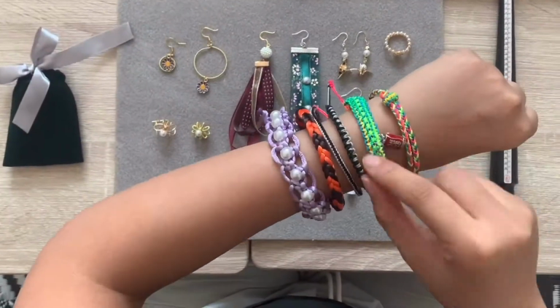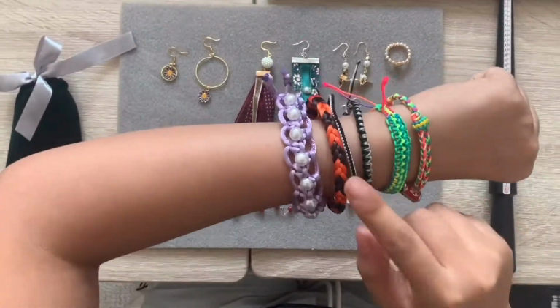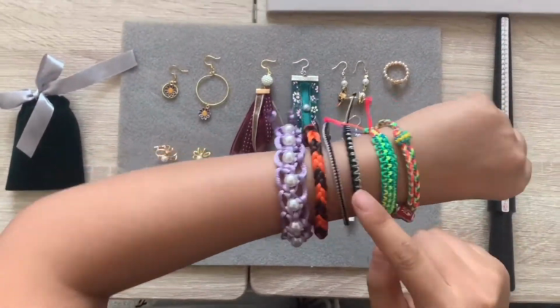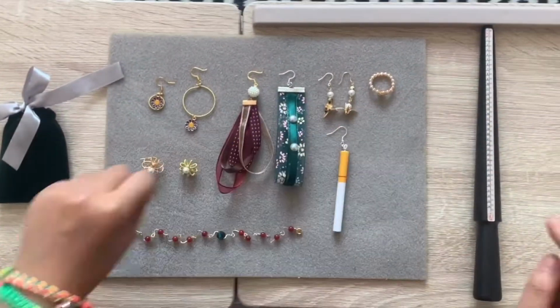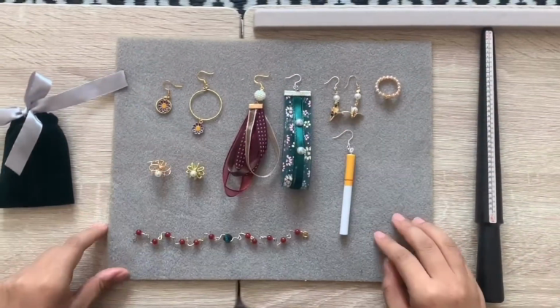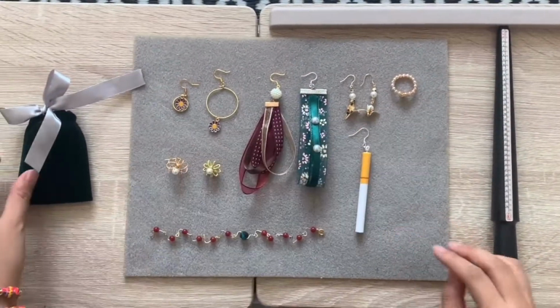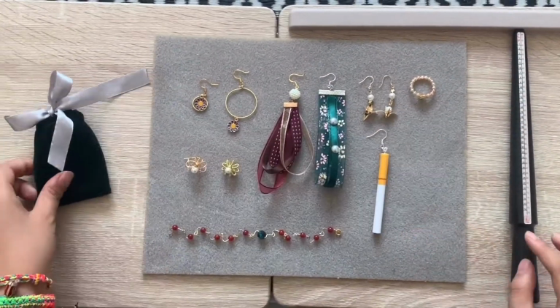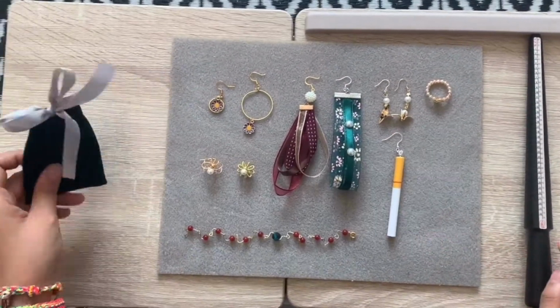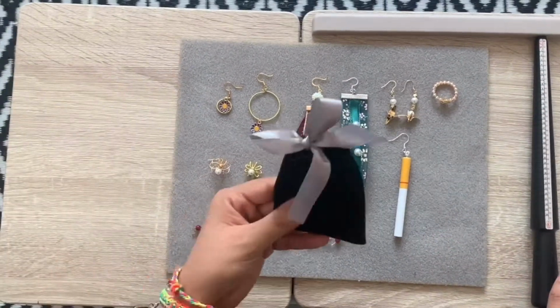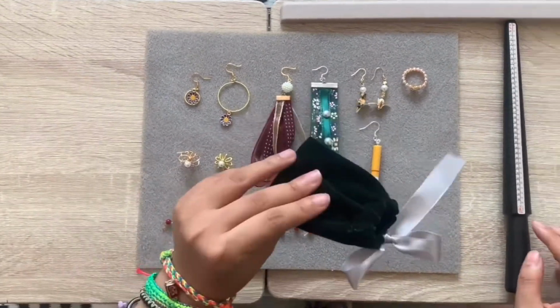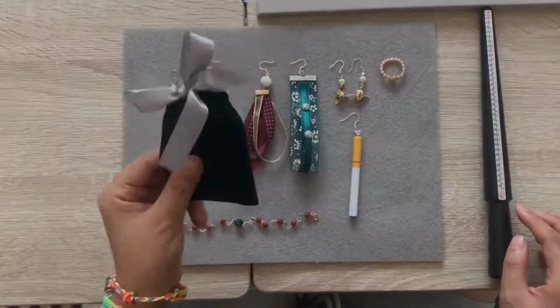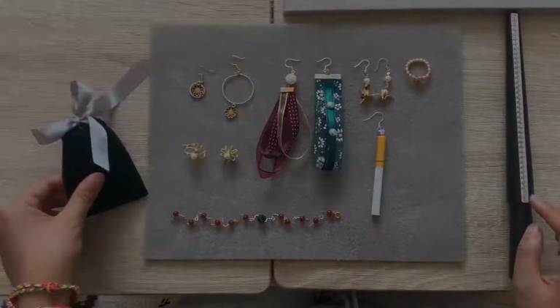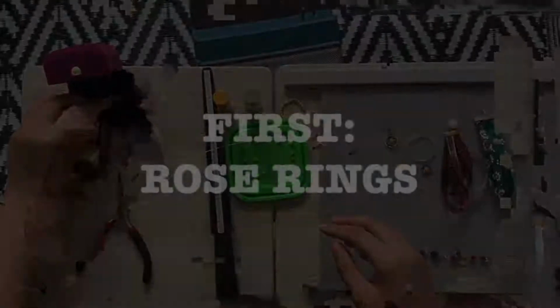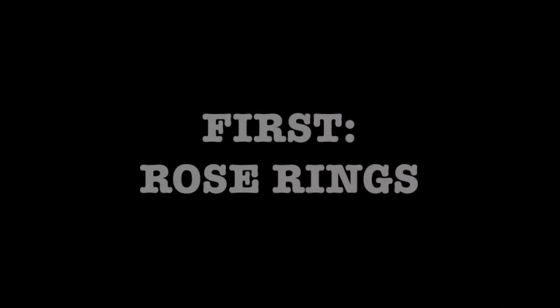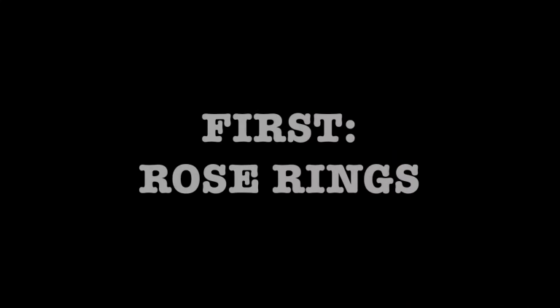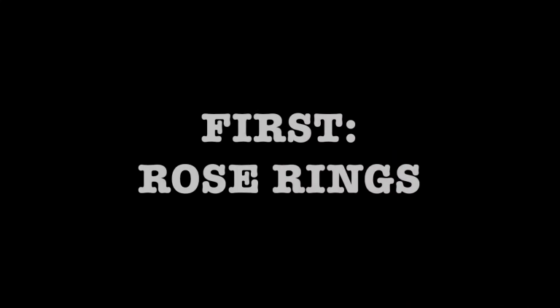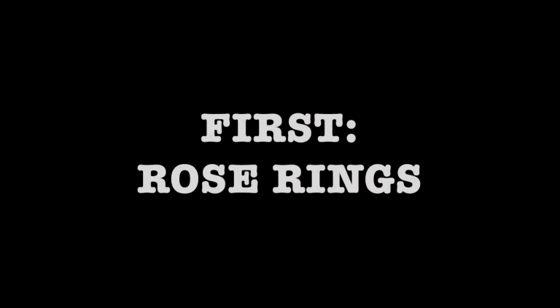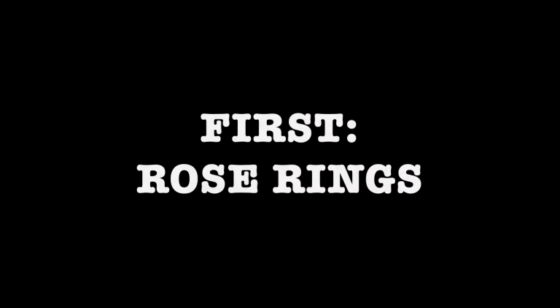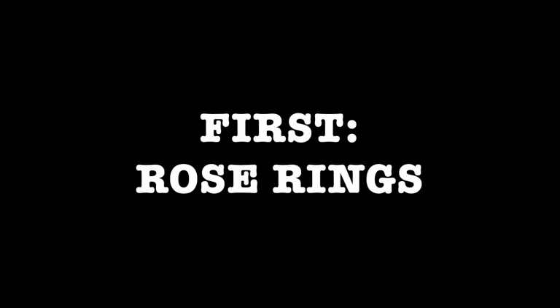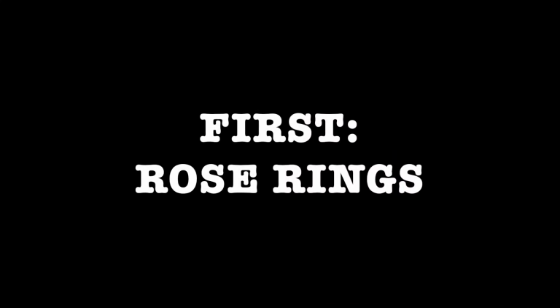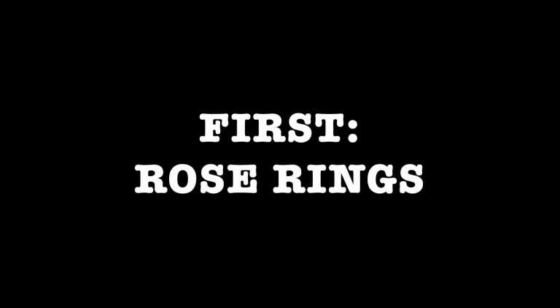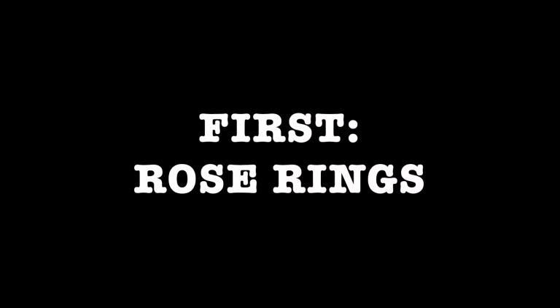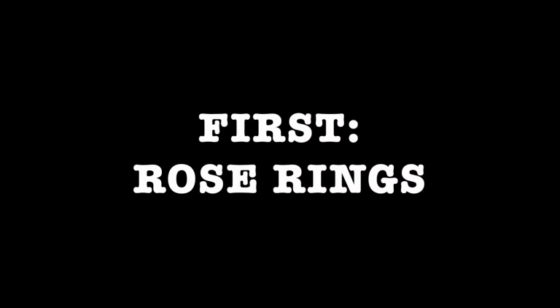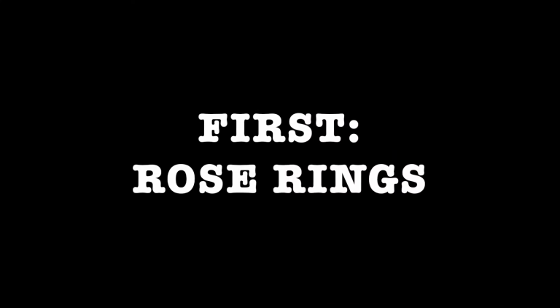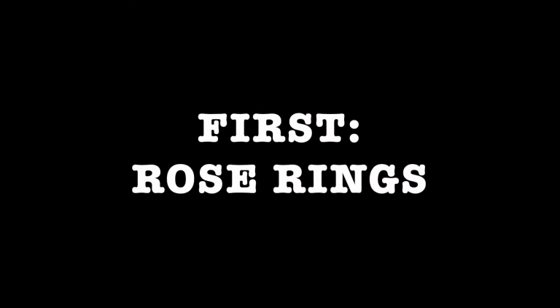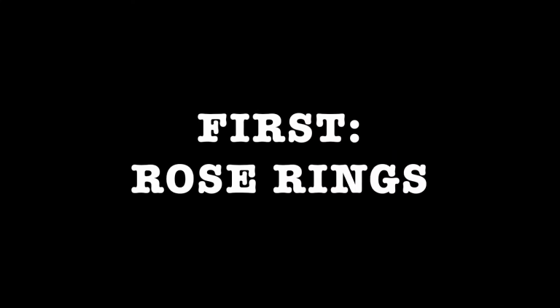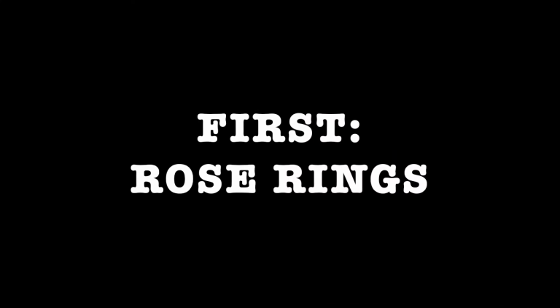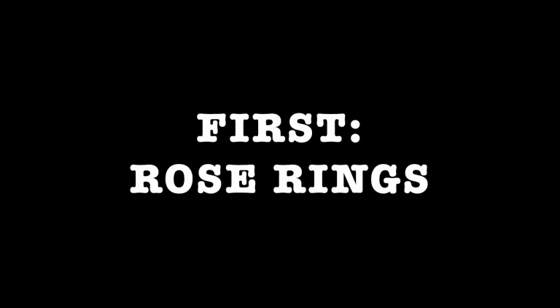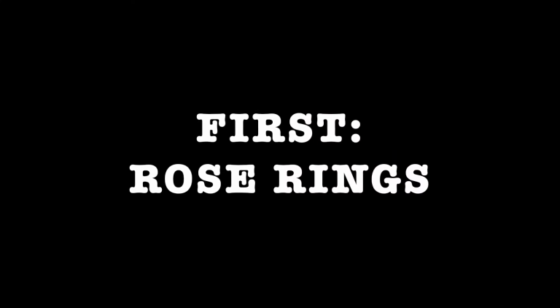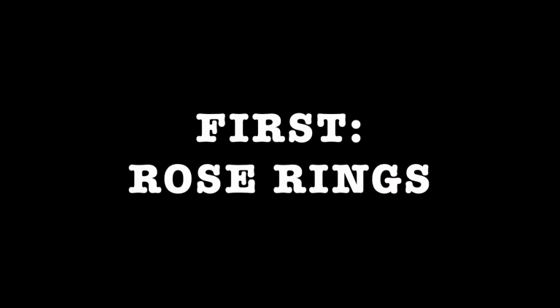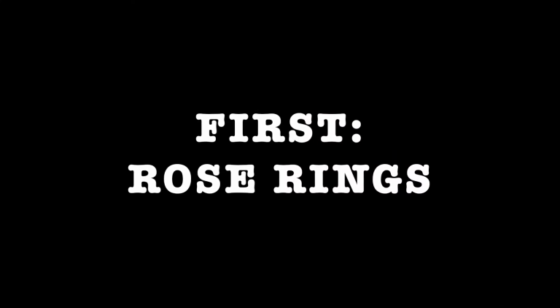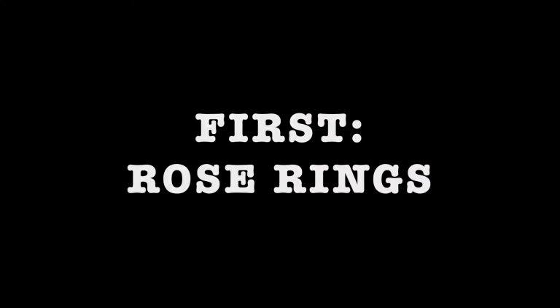Hello everyone, today I'm going to present some handmade series like earrings, bracelets and rings.